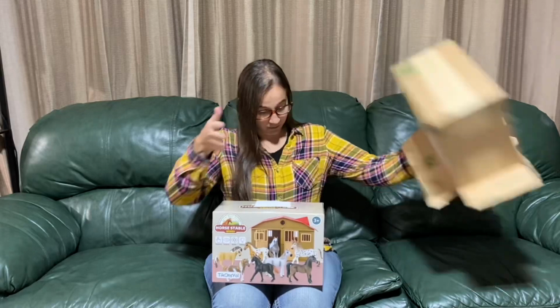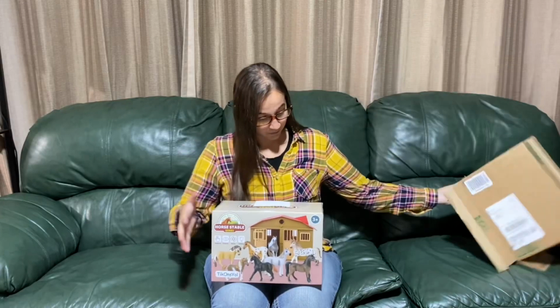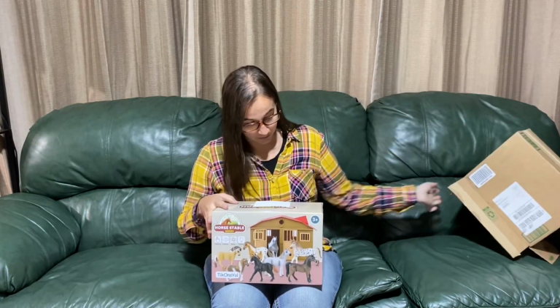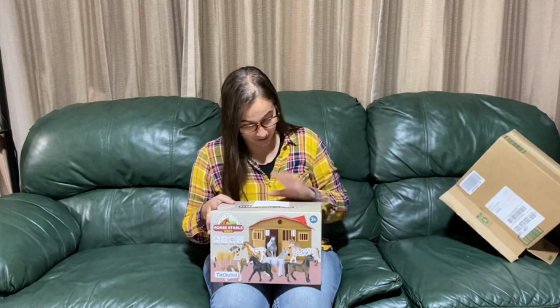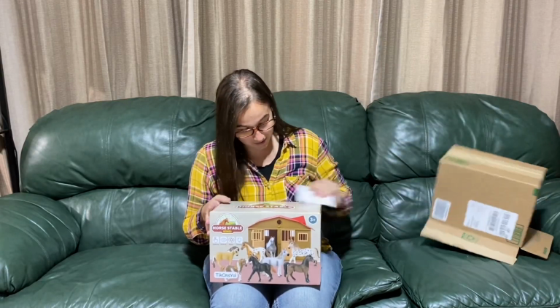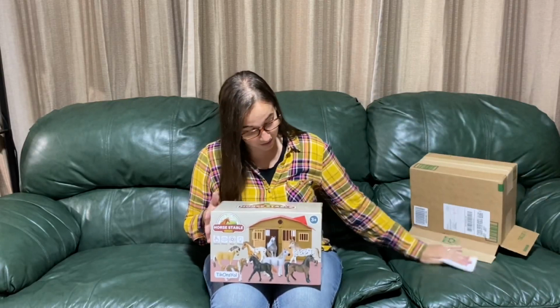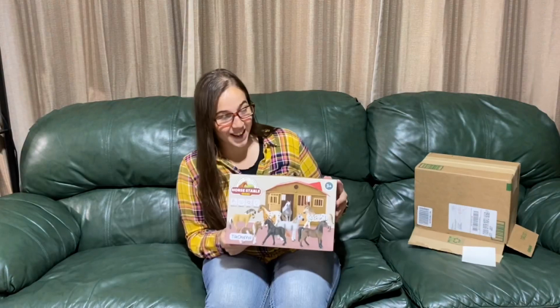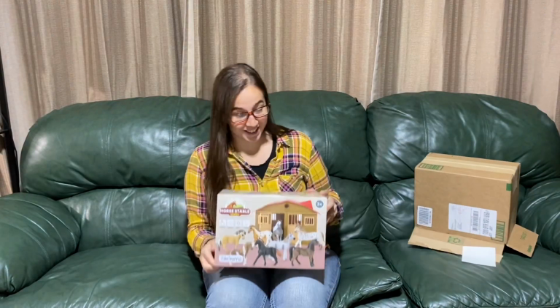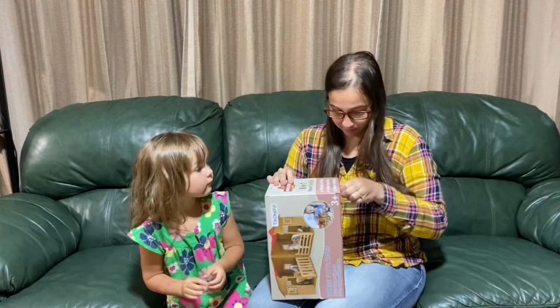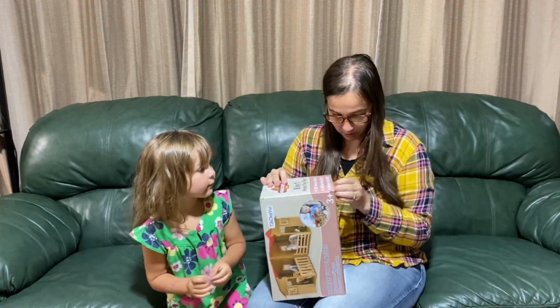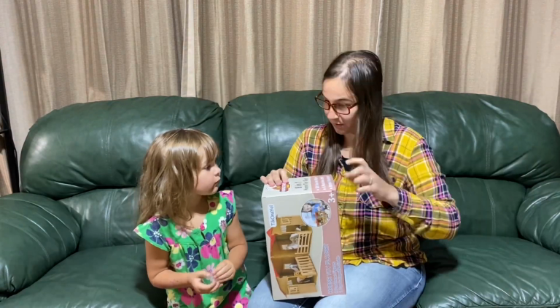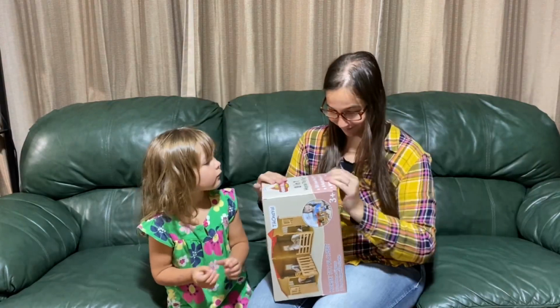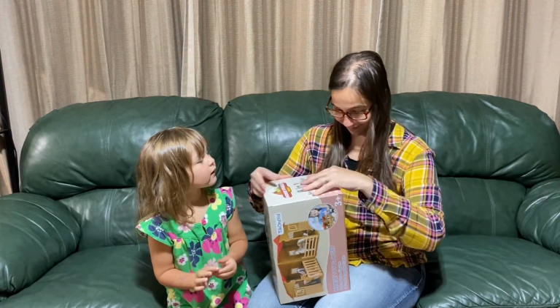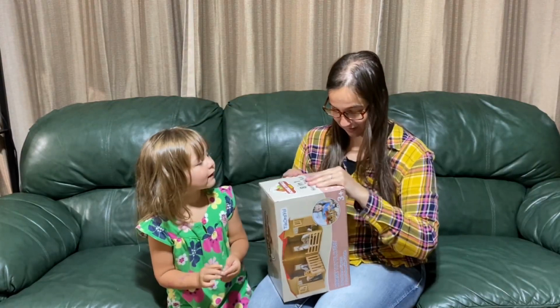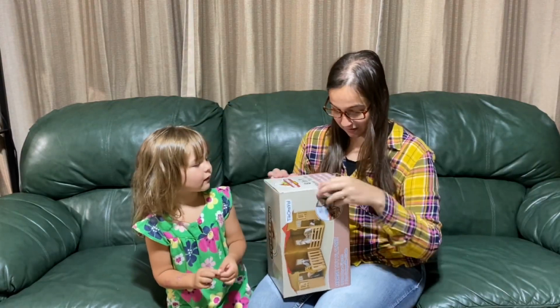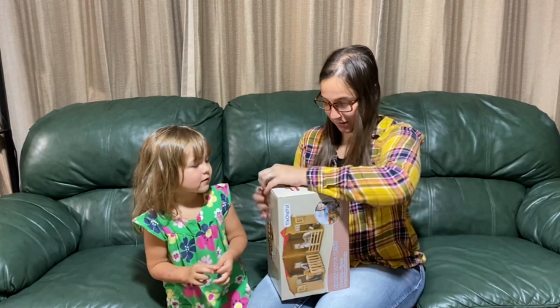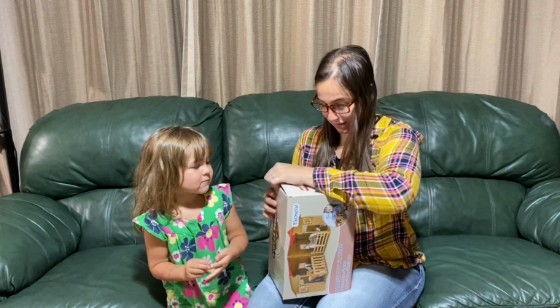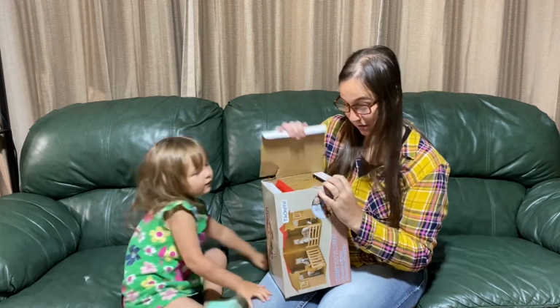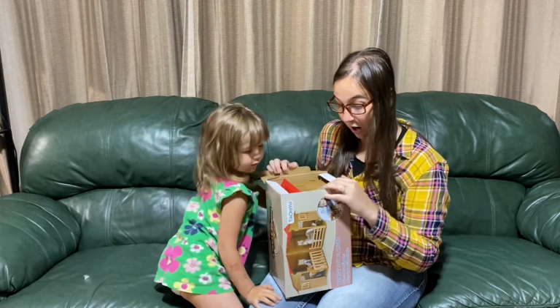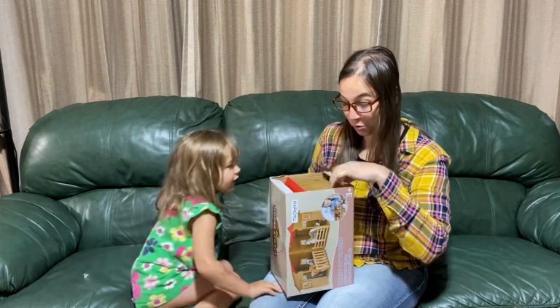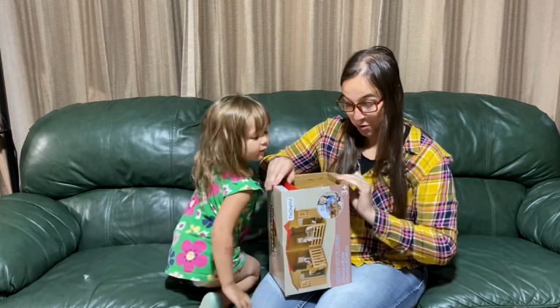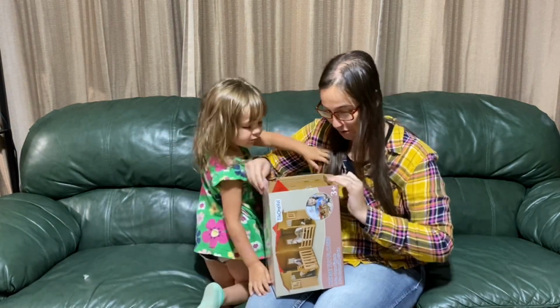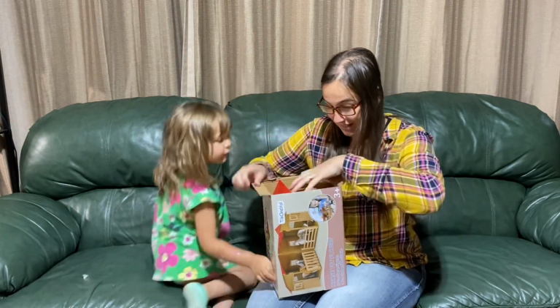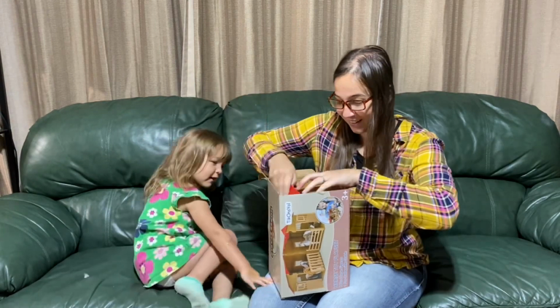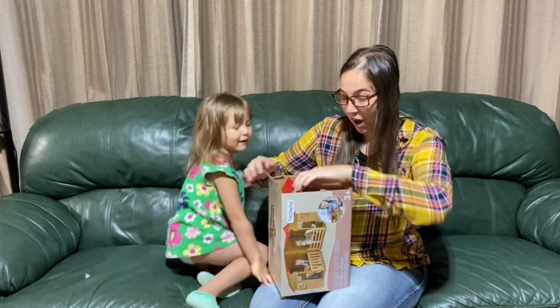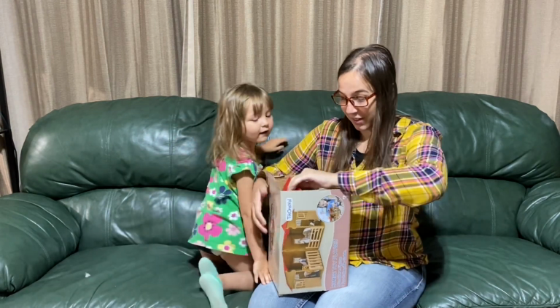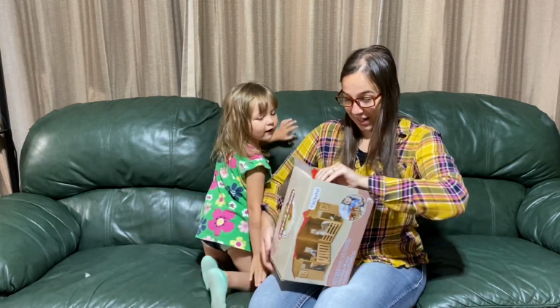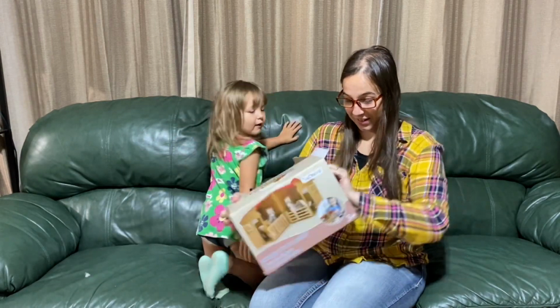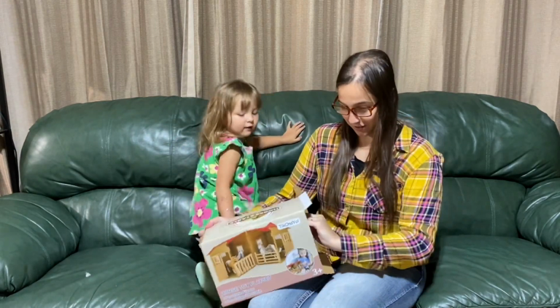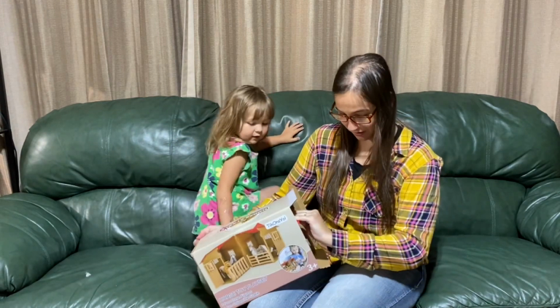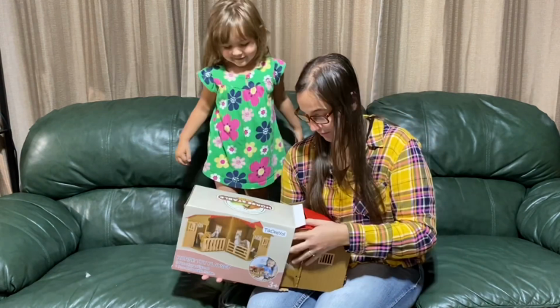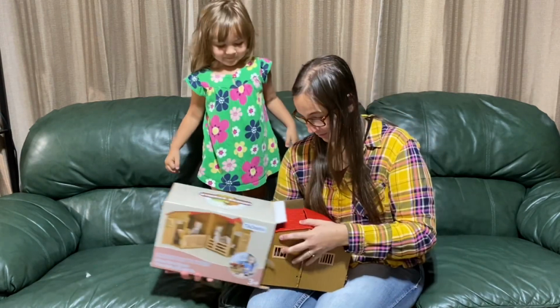Here I'm unboxing the 8-in-1 horse stable set for kids. This video is not sponsored, but I'll leave a link in the description if you want to check this item out on Amazon.